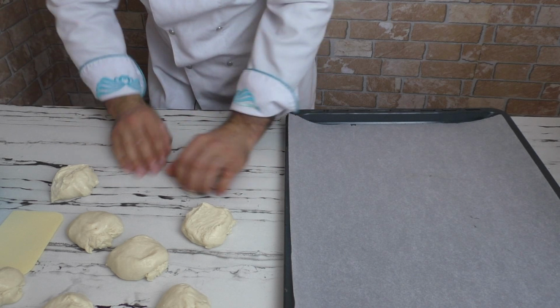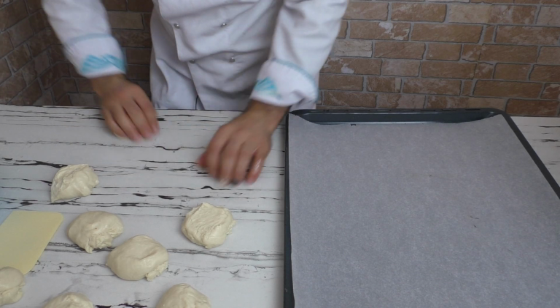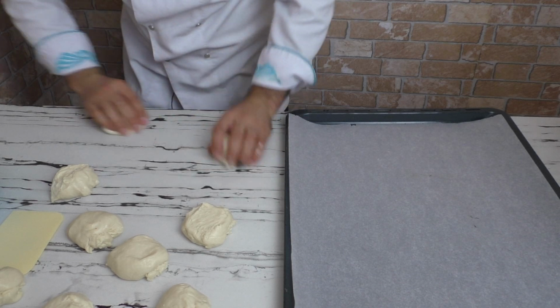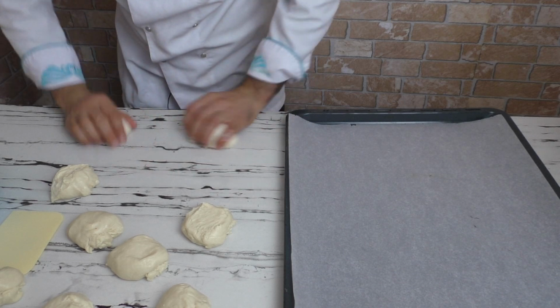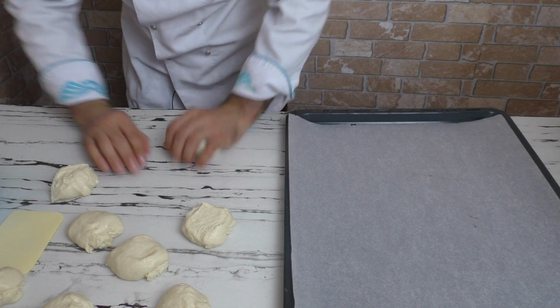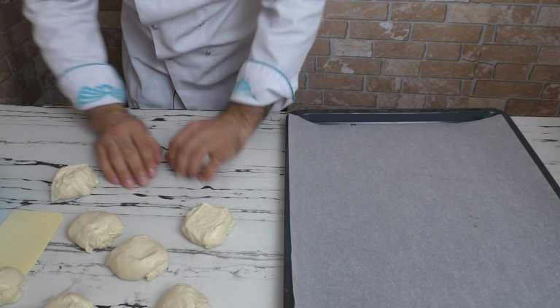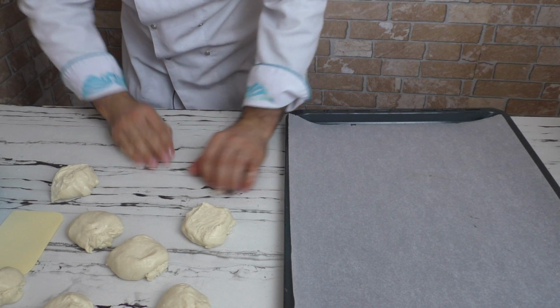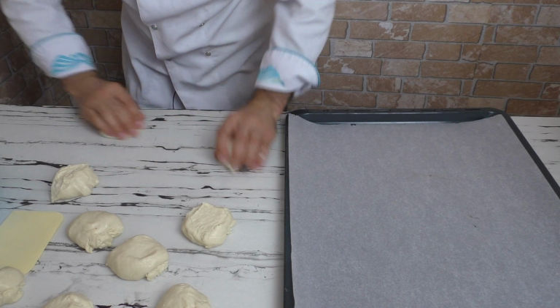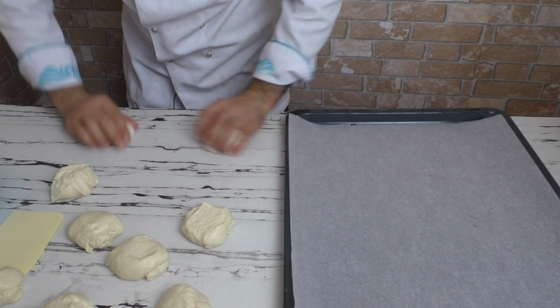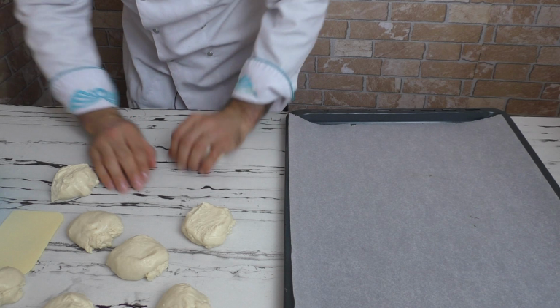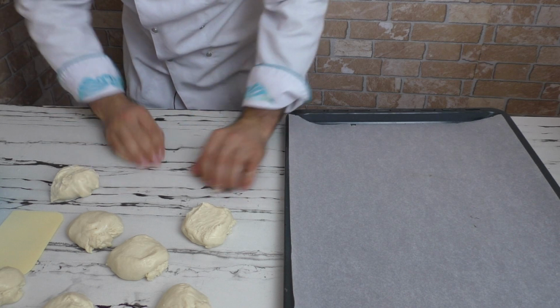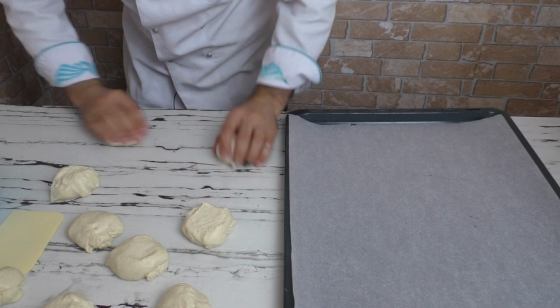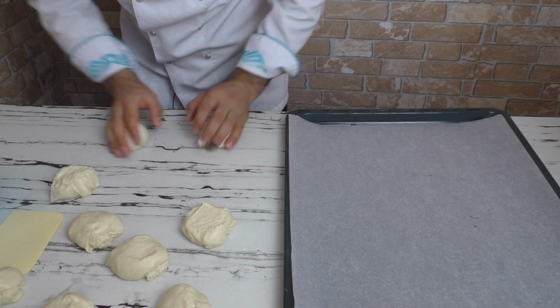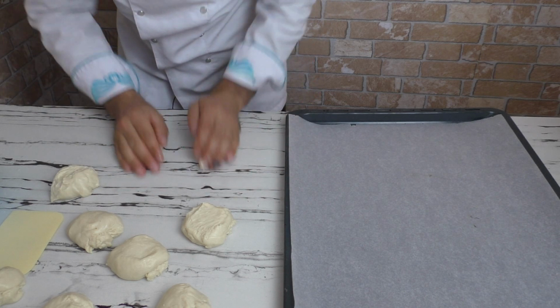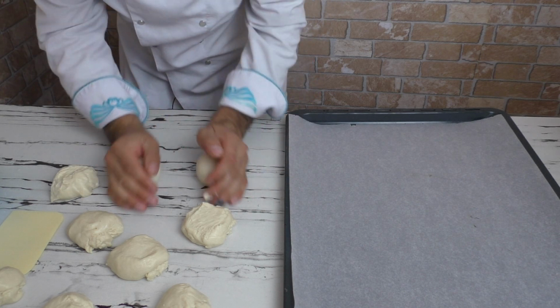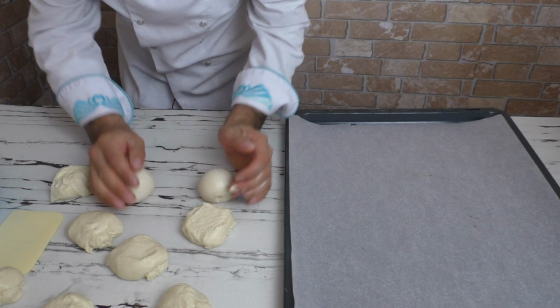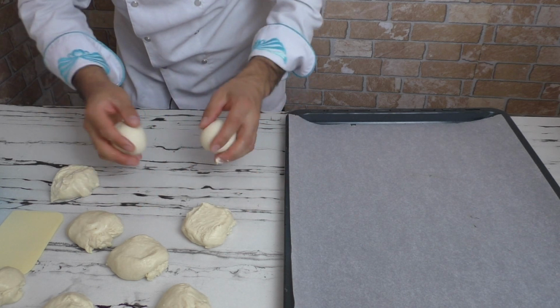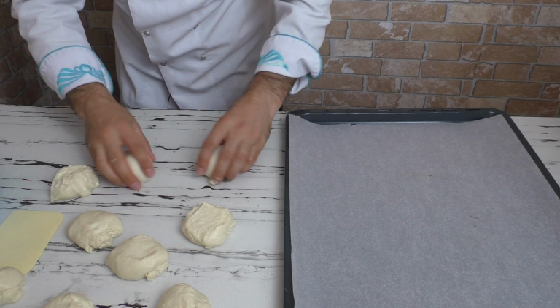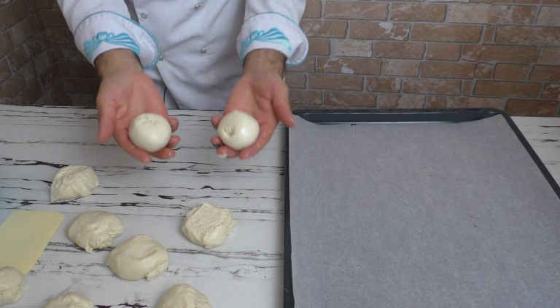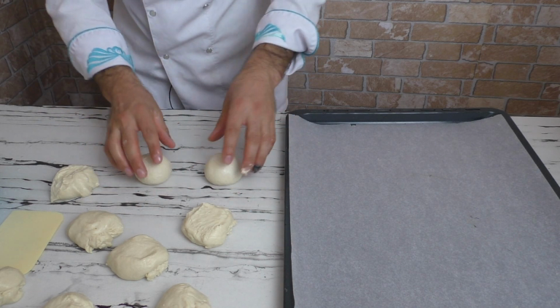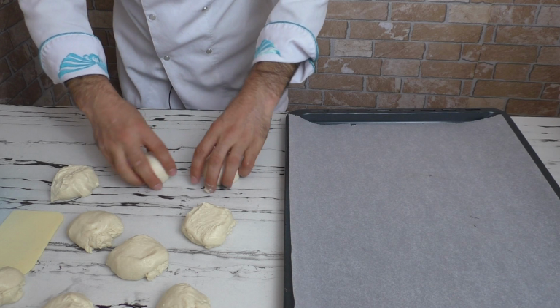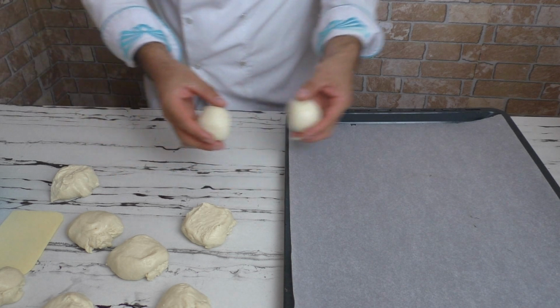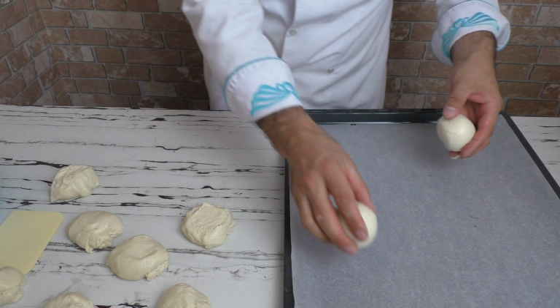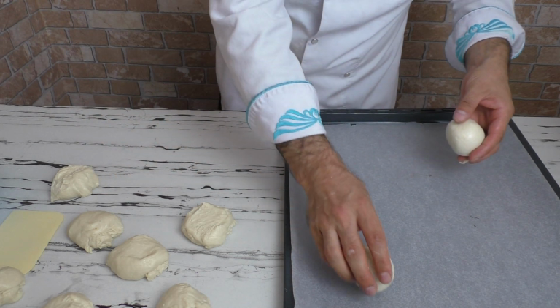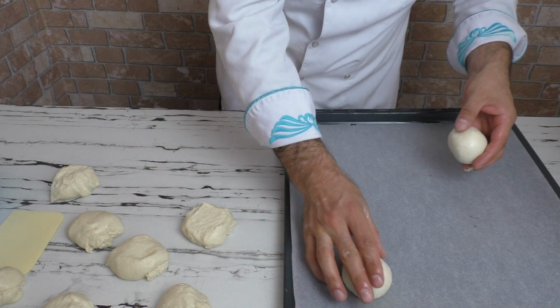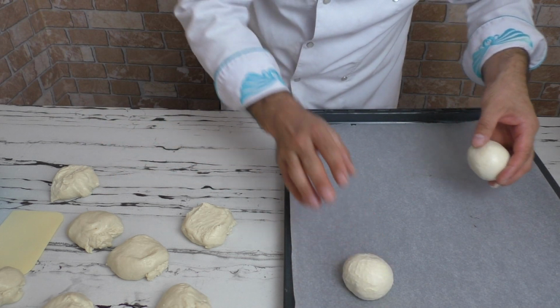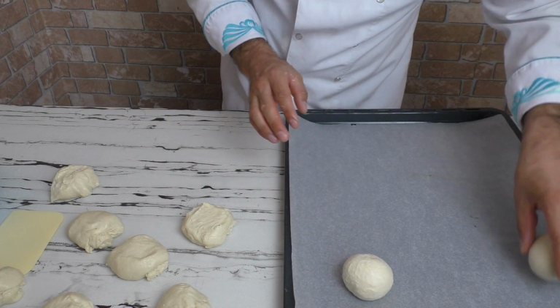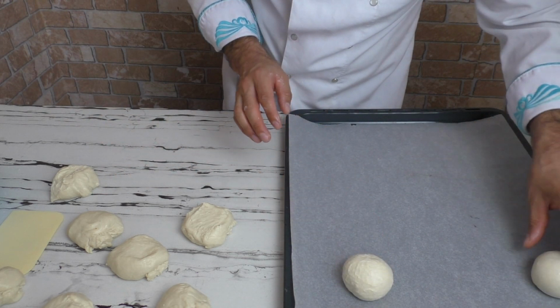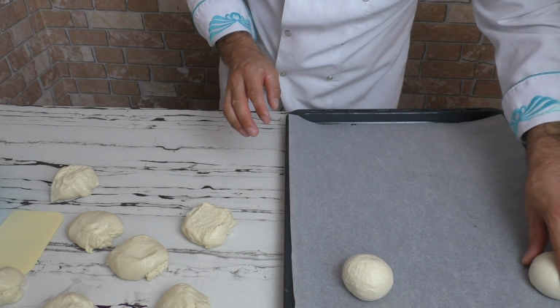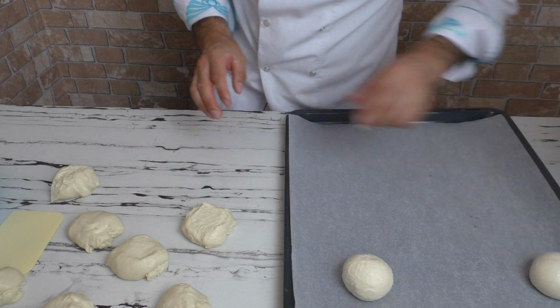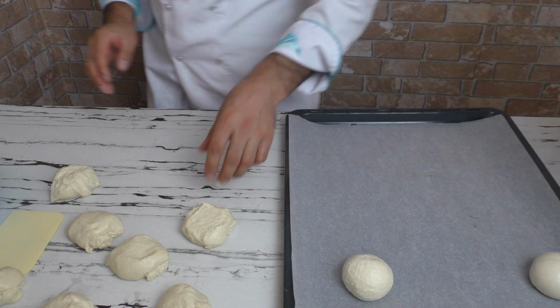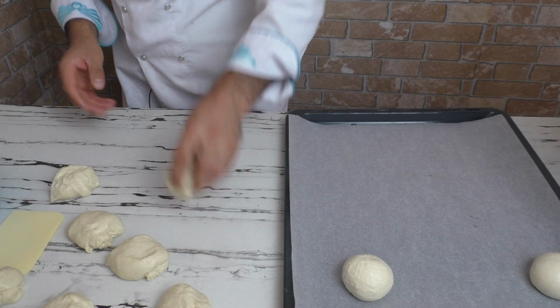Şimdi böyle güzelce yuvarlıyorum. Ellerimi hafif yağladım — ayçiçek yağıyla yapışmasın diye. Şöyle güzelce yuvarlayıp diziyorum.